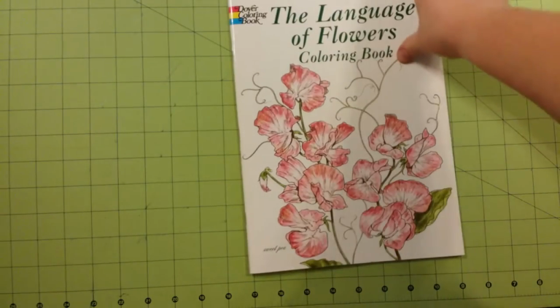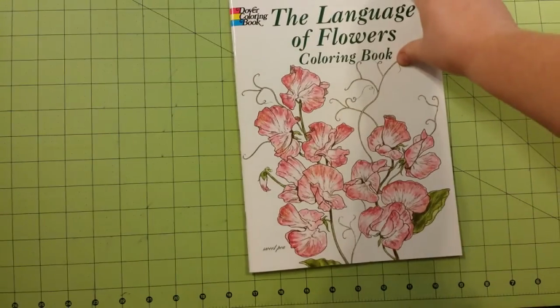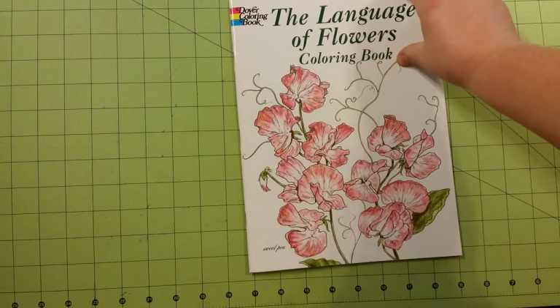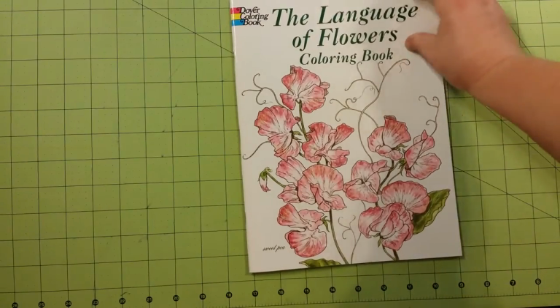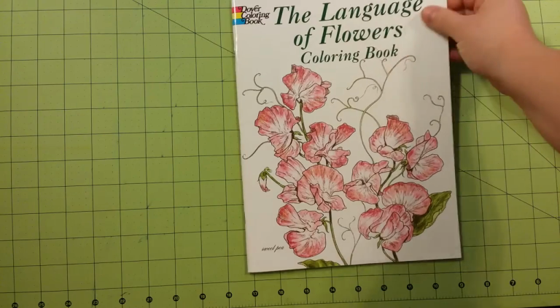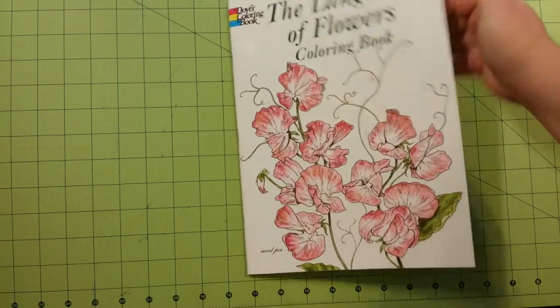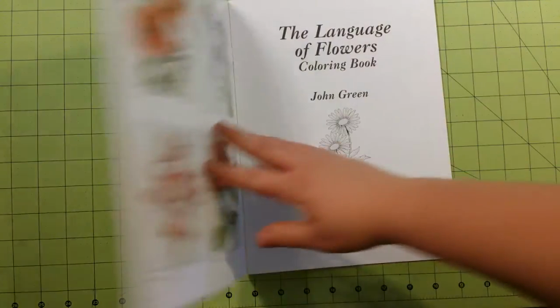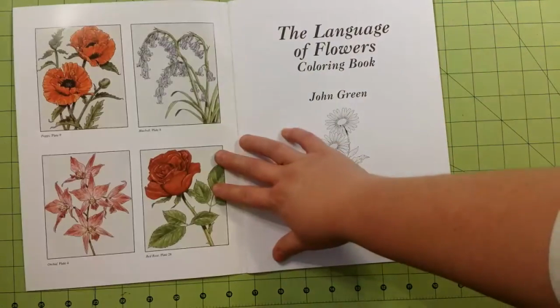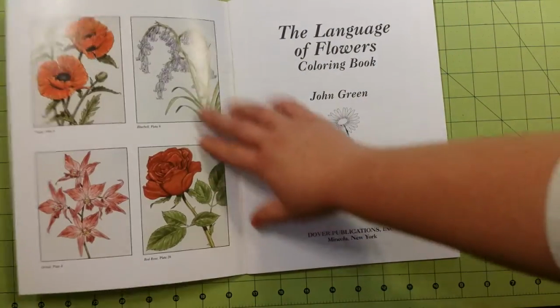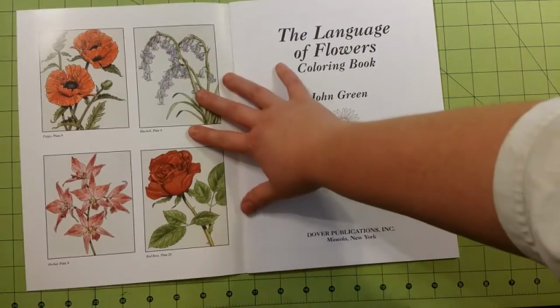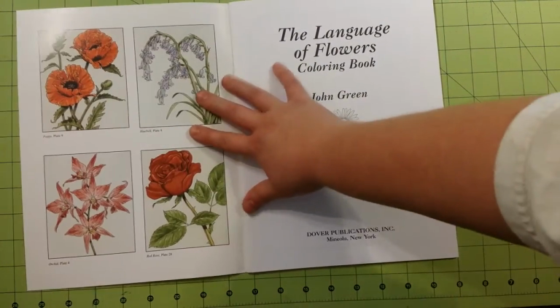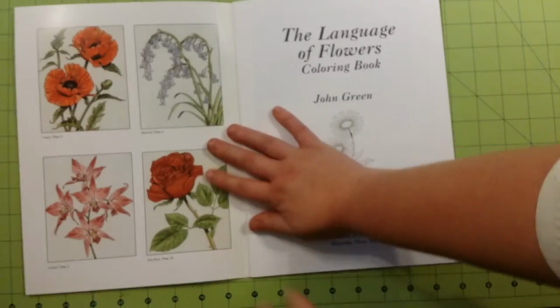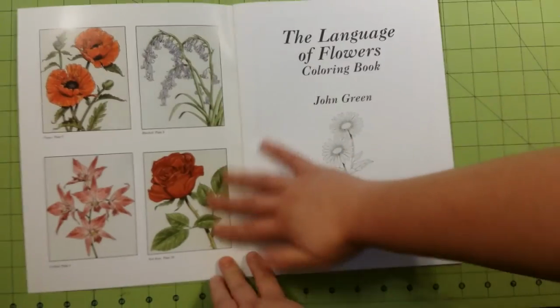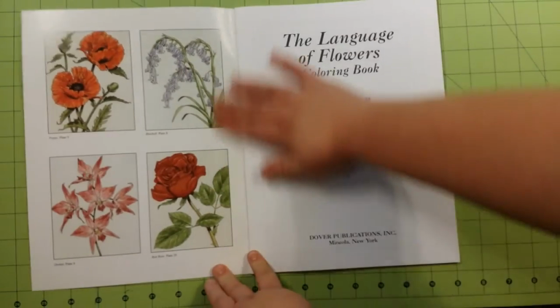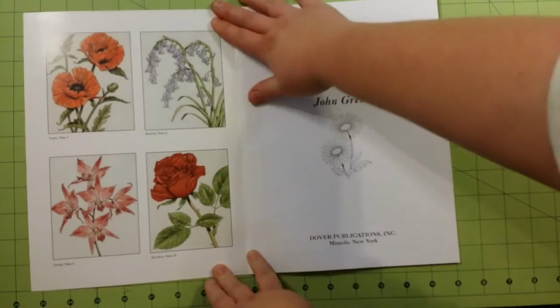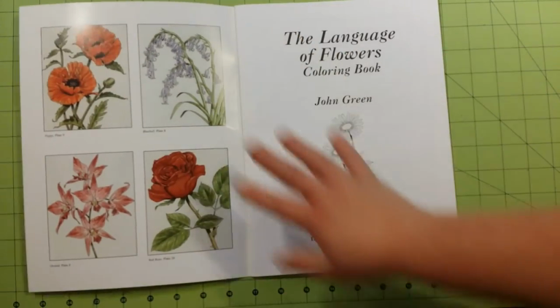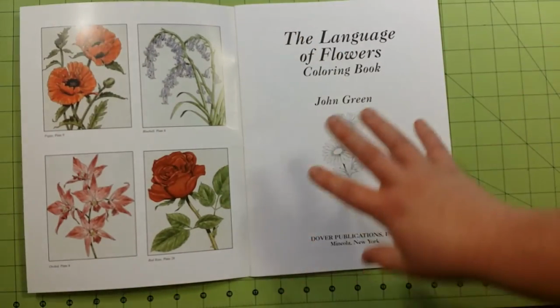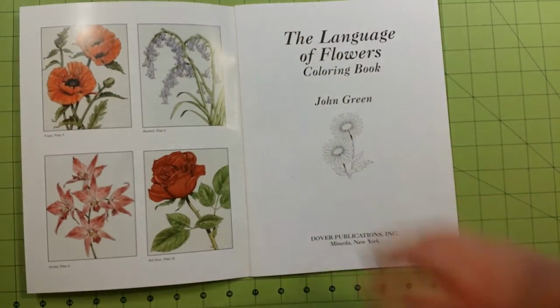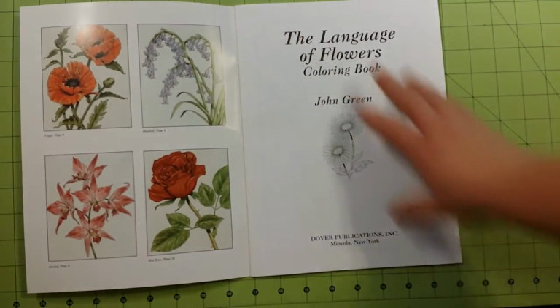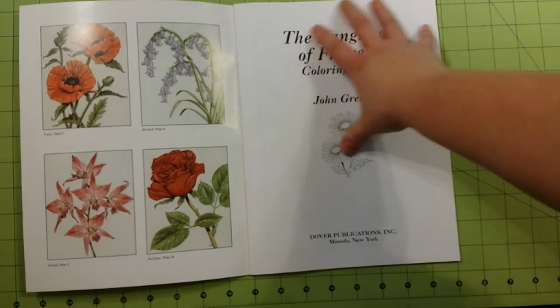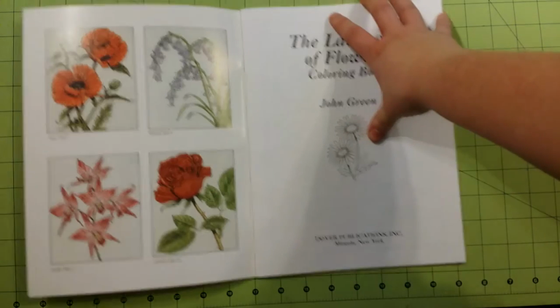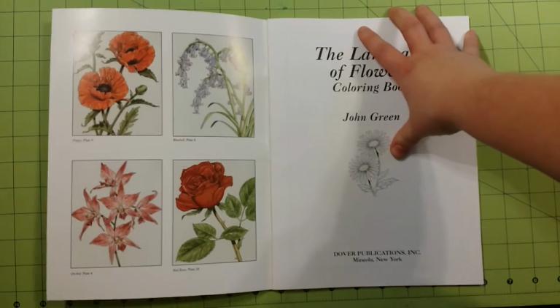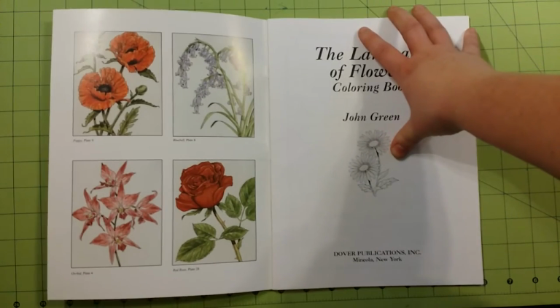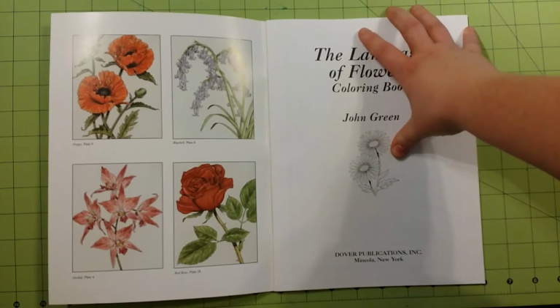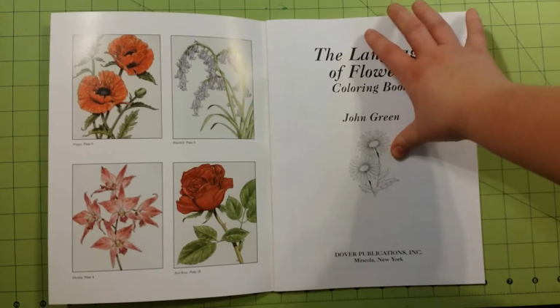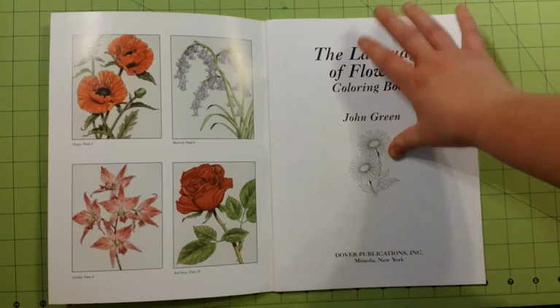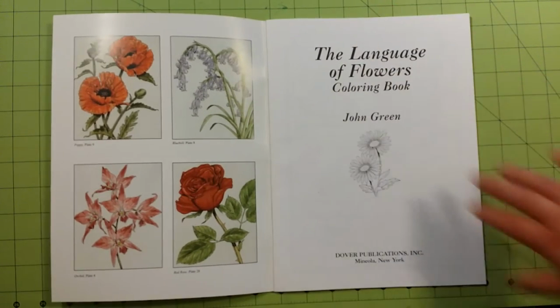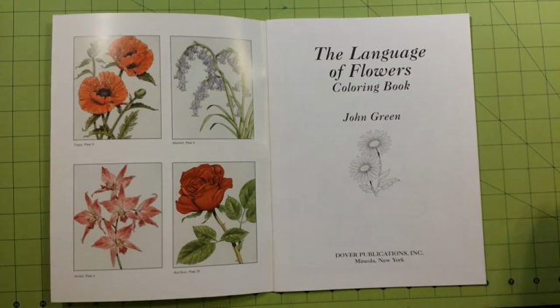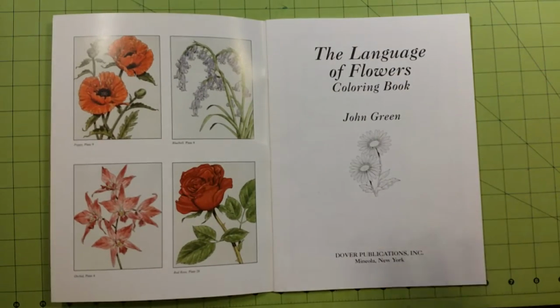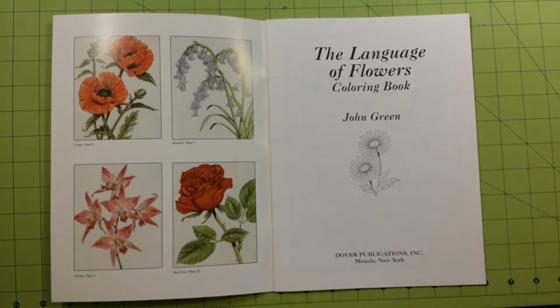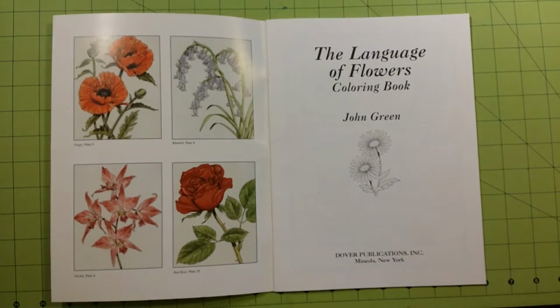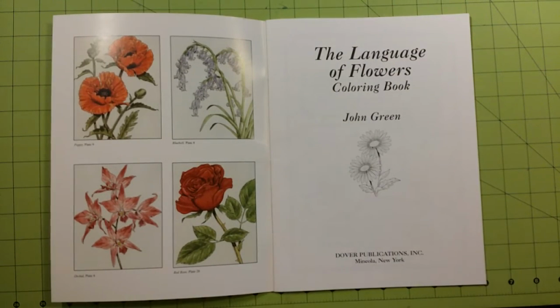Inside the front cover, you will see some pictures from inside the book already colored for you as your inspiration.